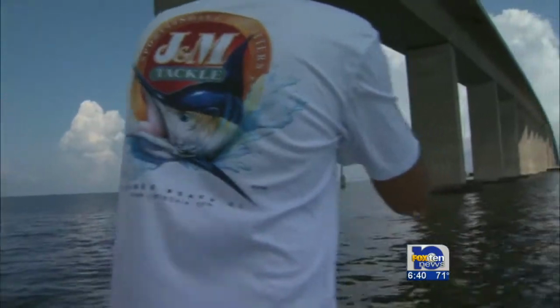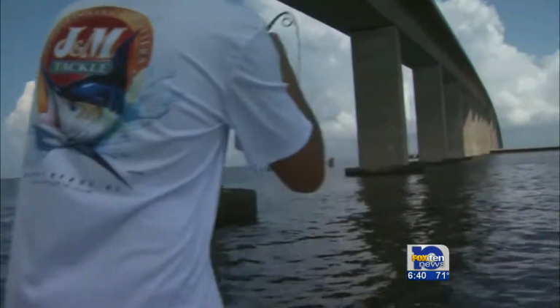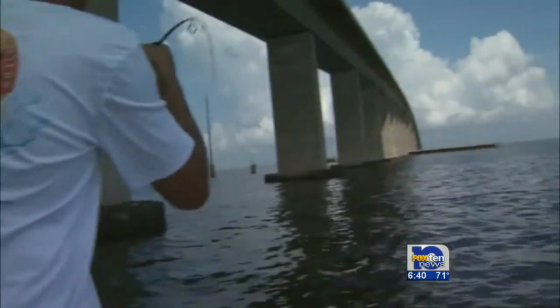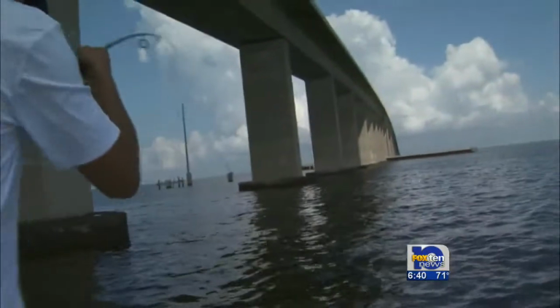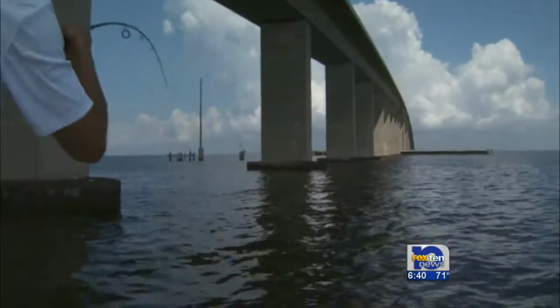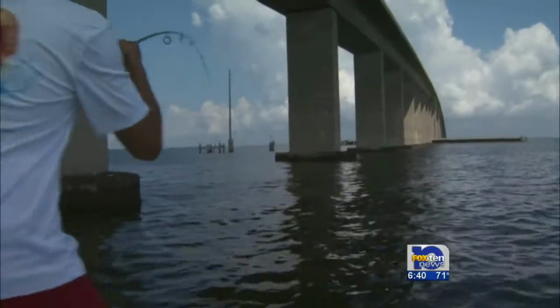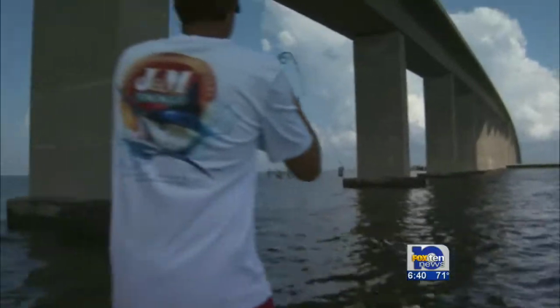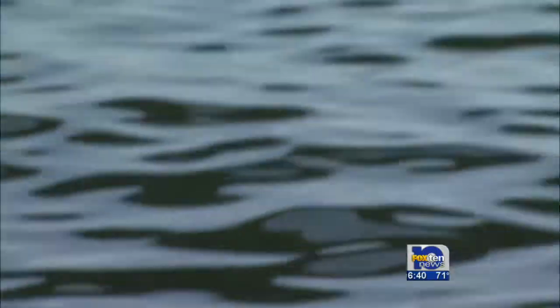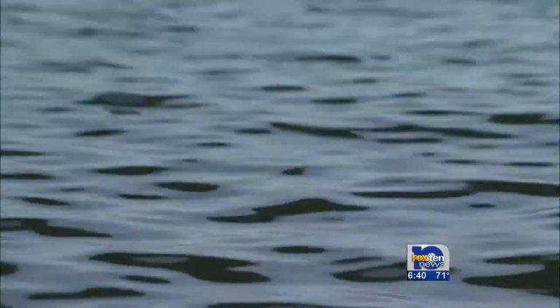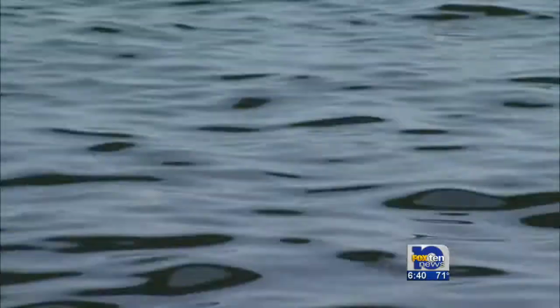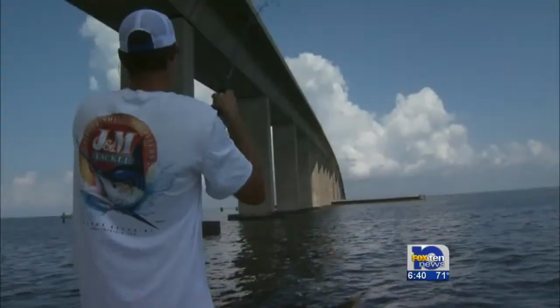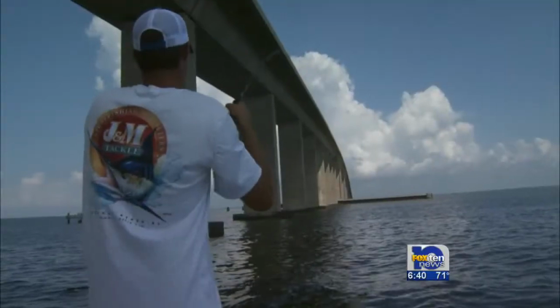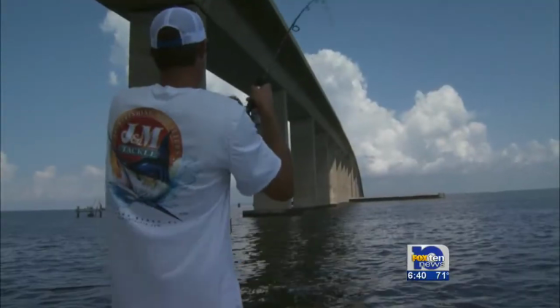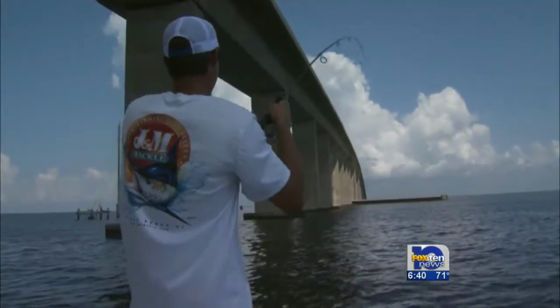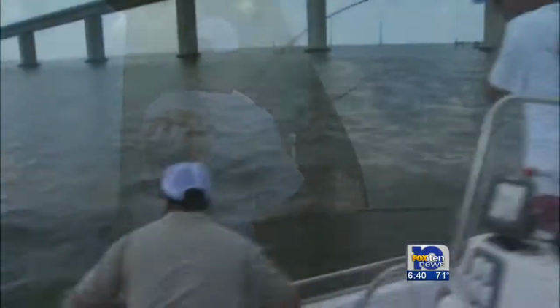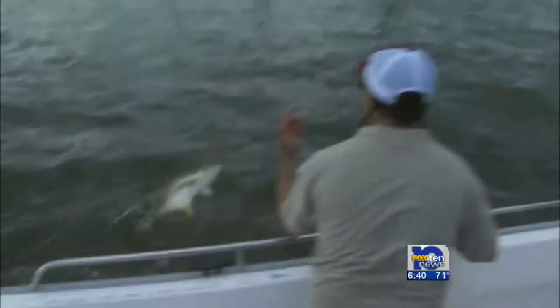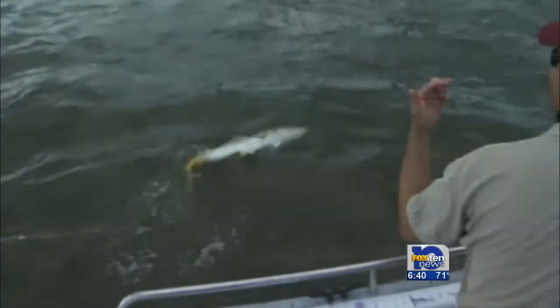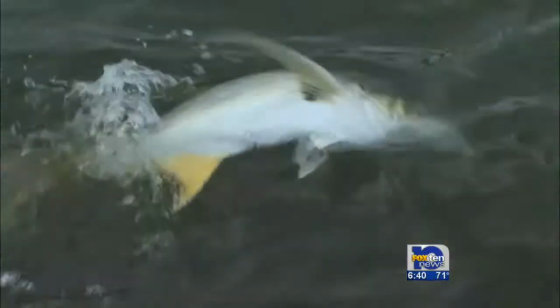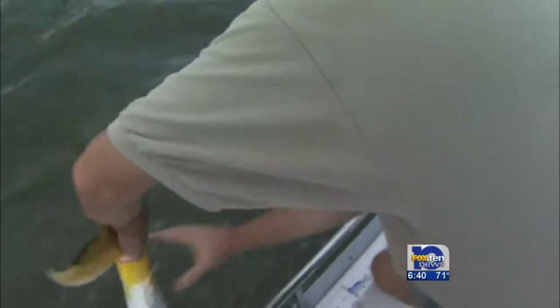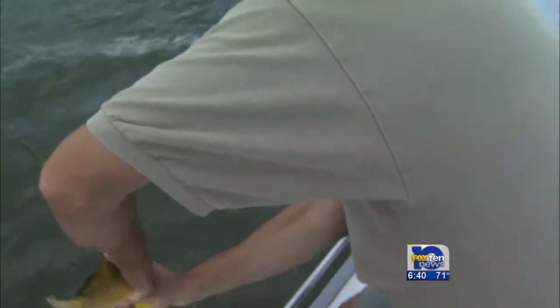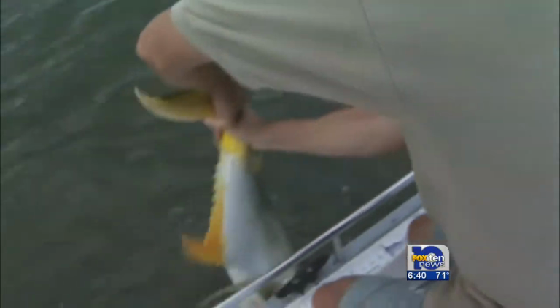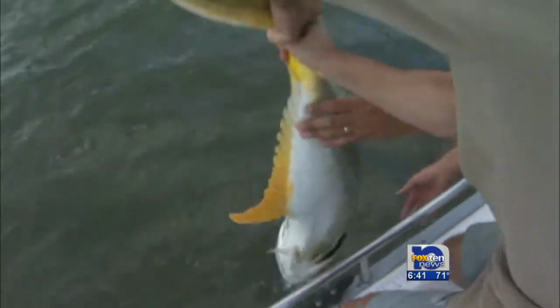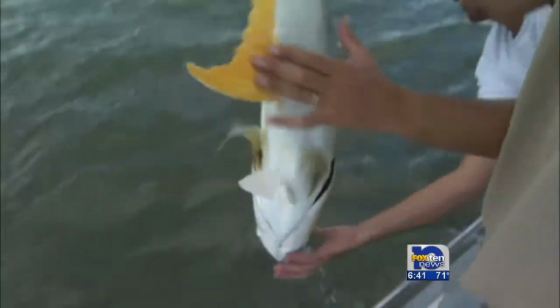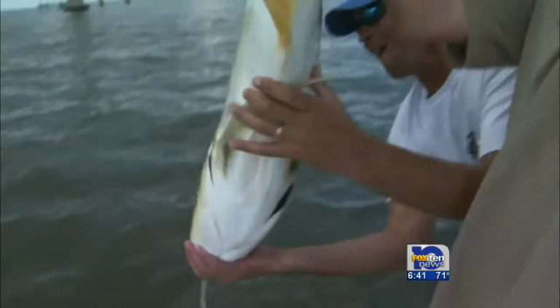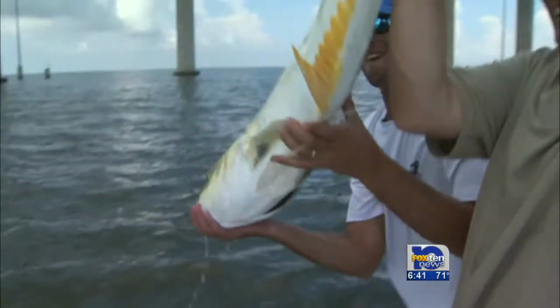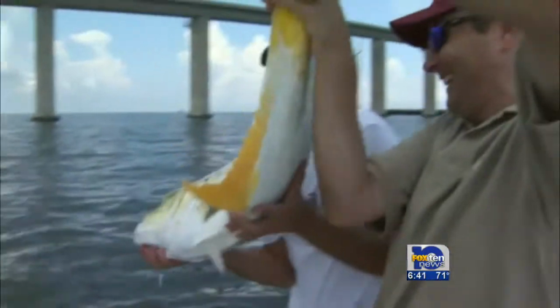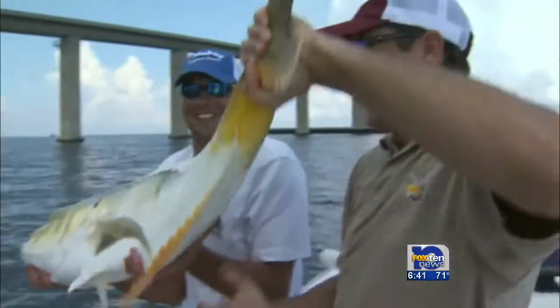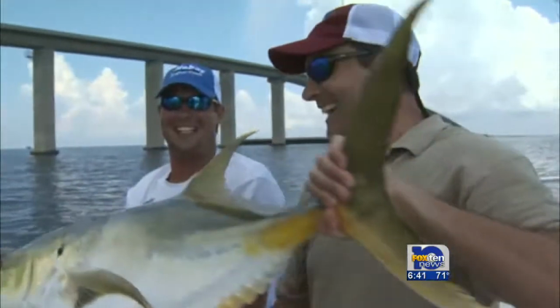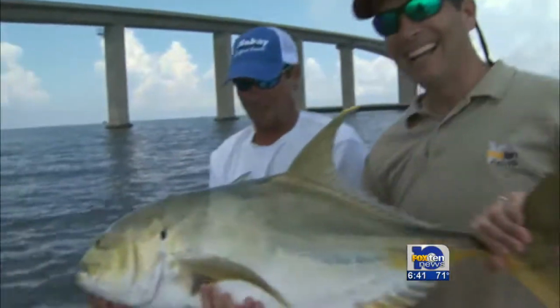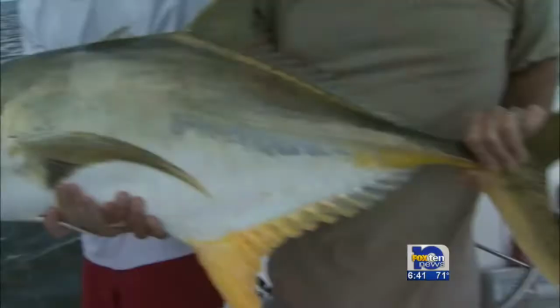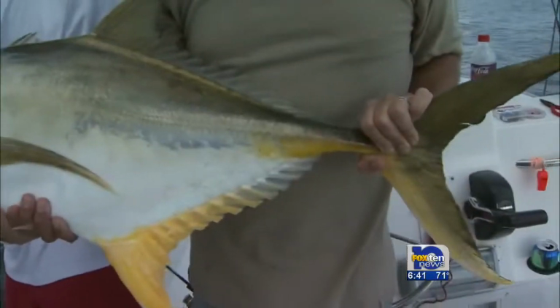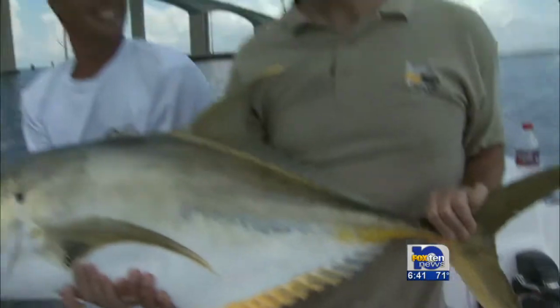Things got really tricky during the 15-minute fight as the Jack took us between the bridge pilings. Where'd he go? Hopefully he'll decide to go out in the bay. Look at that bad boy right there! Light tackle, baby. Good captain skills.